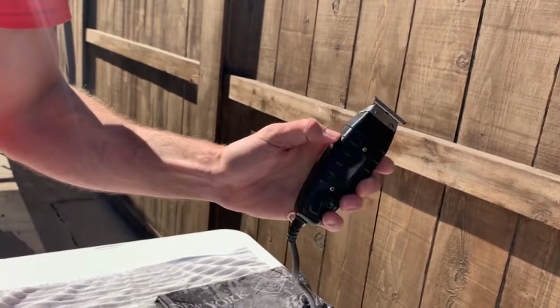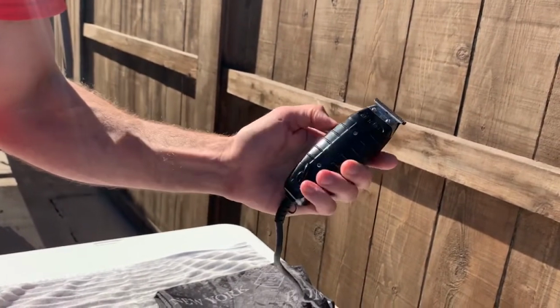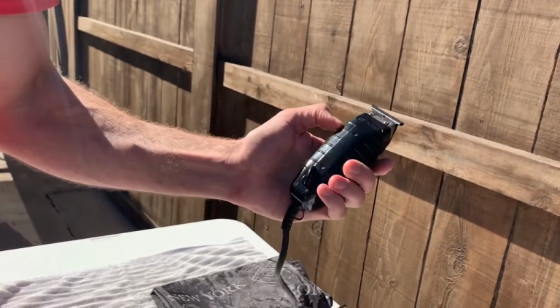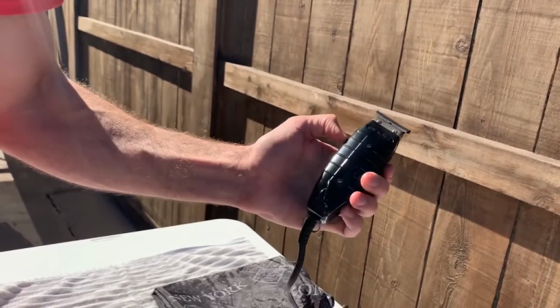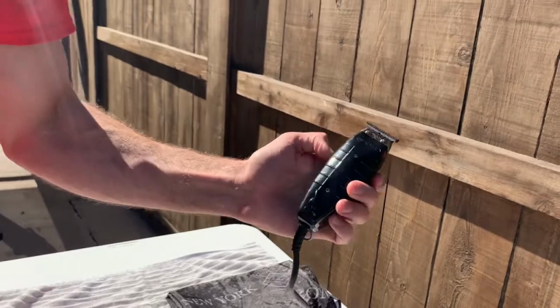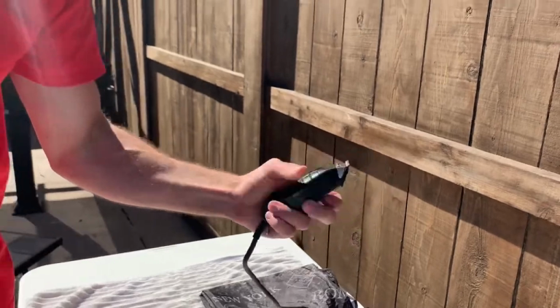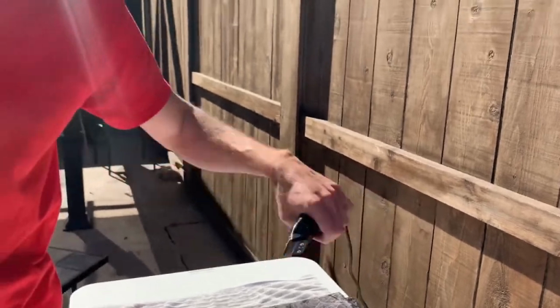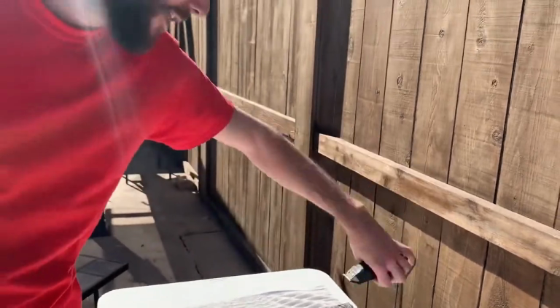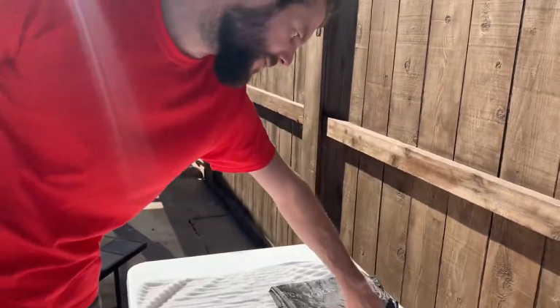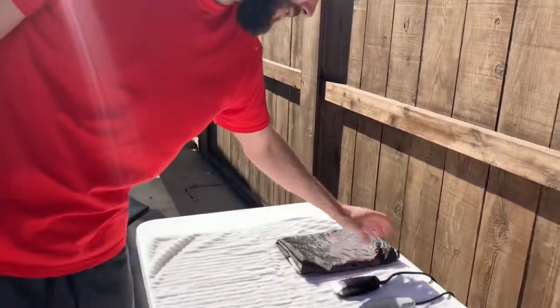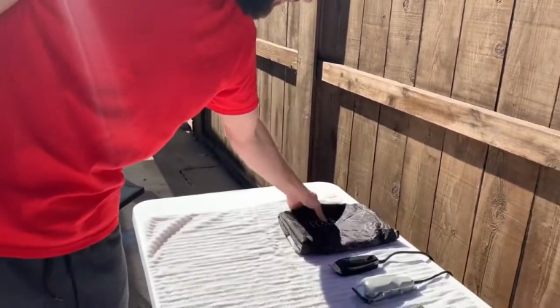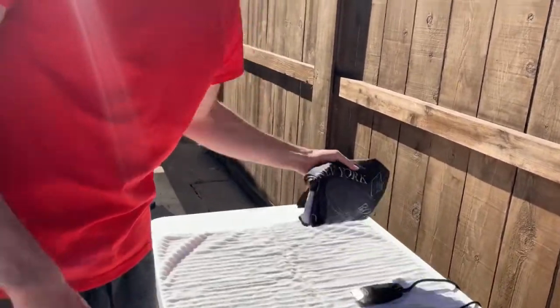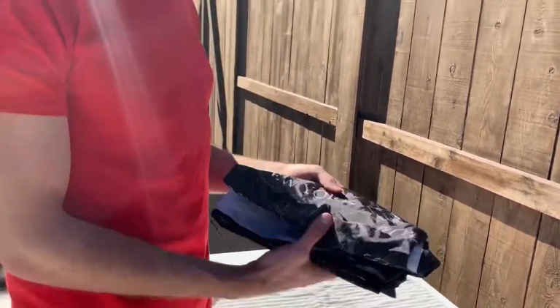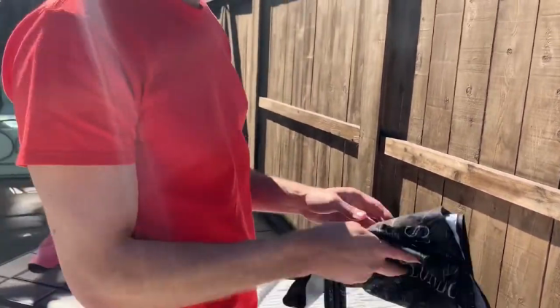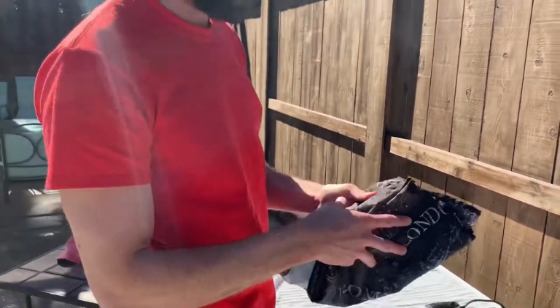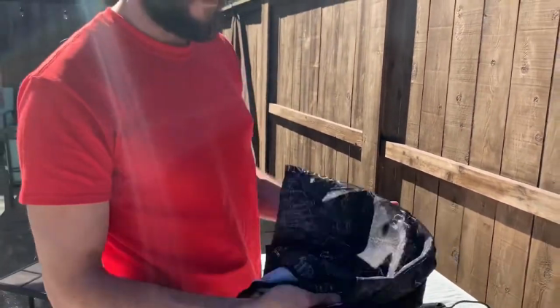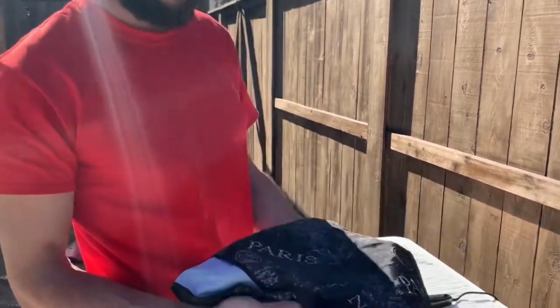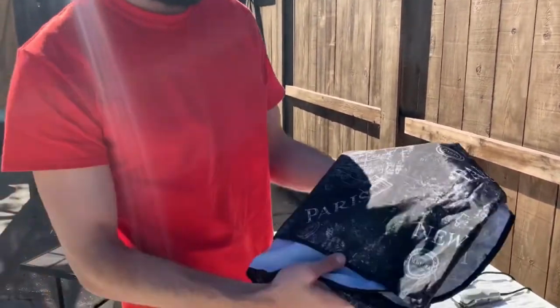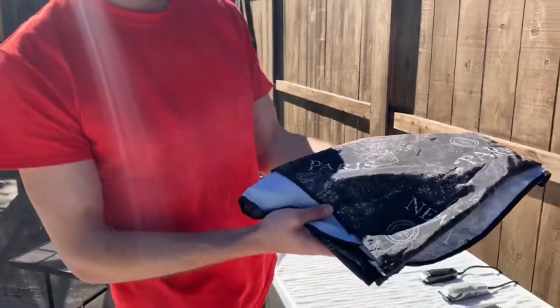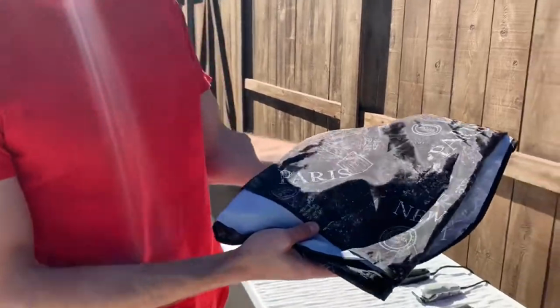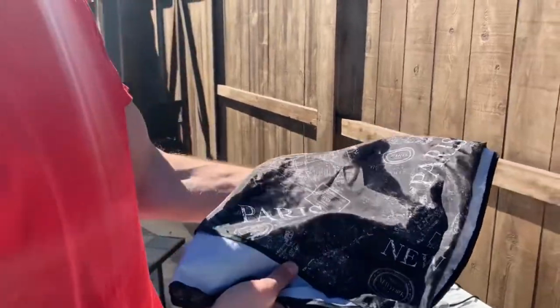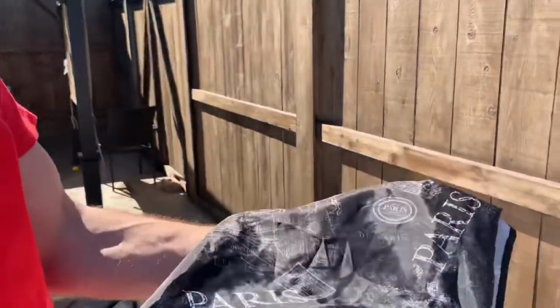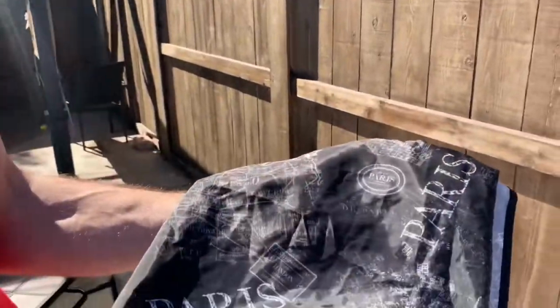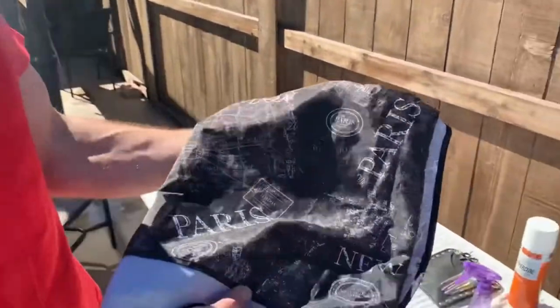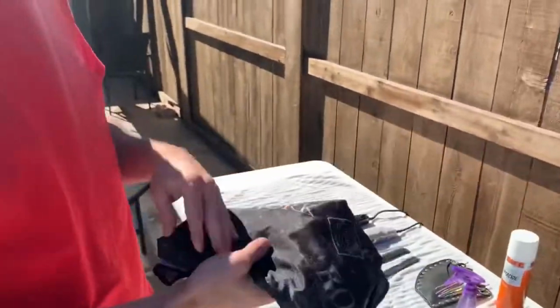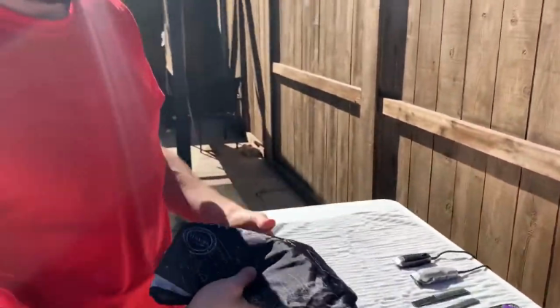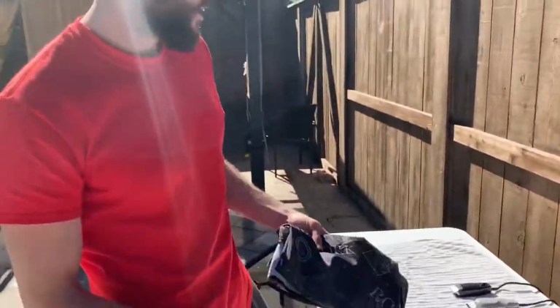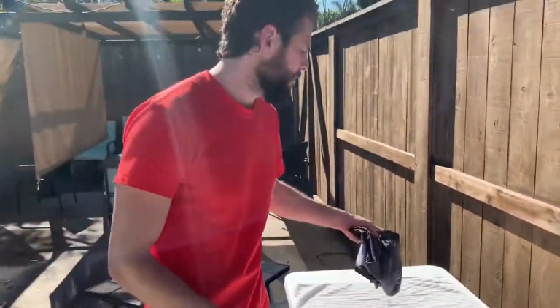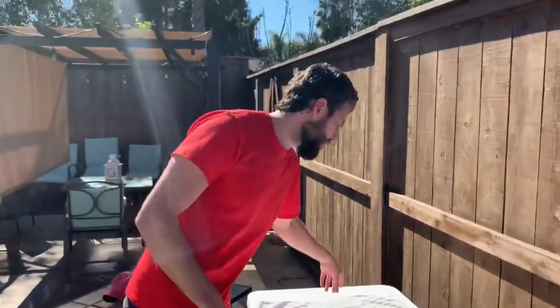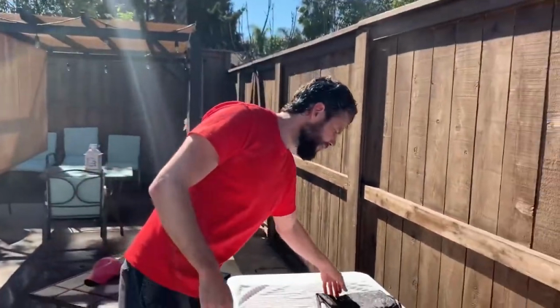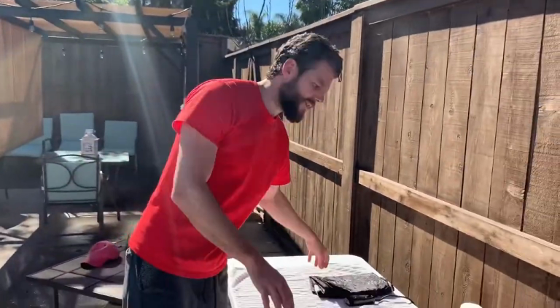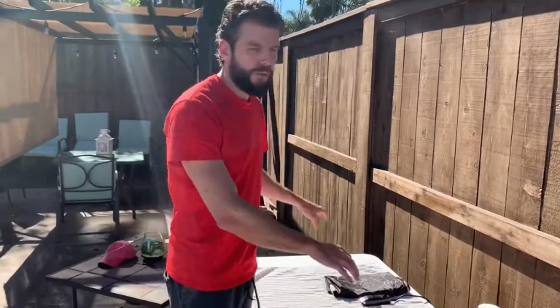These are my Andis trimmers, or outliners. This is how I edge people up and give them that tight, clean, lined-up look. And this is just a cutting cape — got a salon-style cape with a bunch of different snaps on it. Pretty much these are my tools if I'm doing a men's haircut.